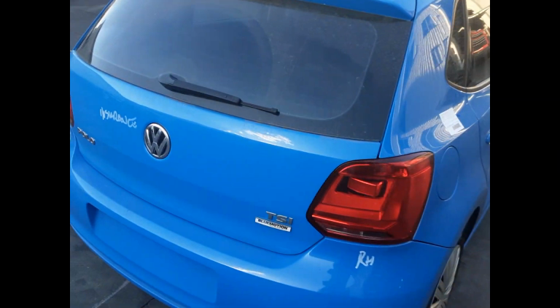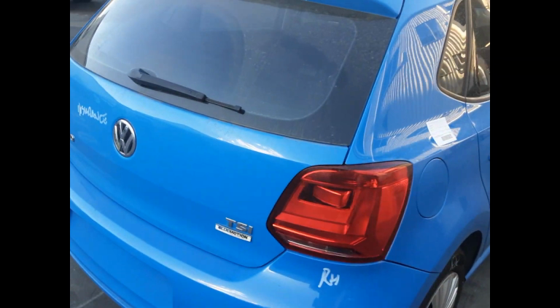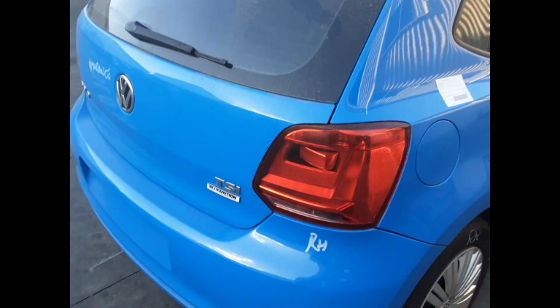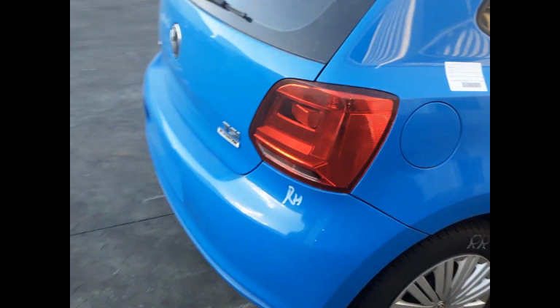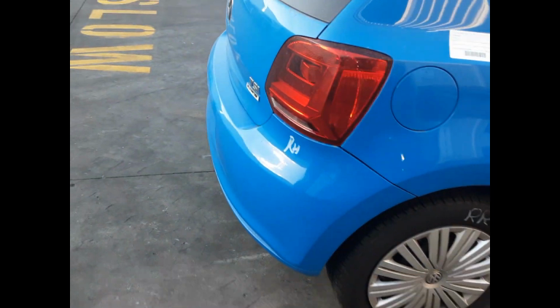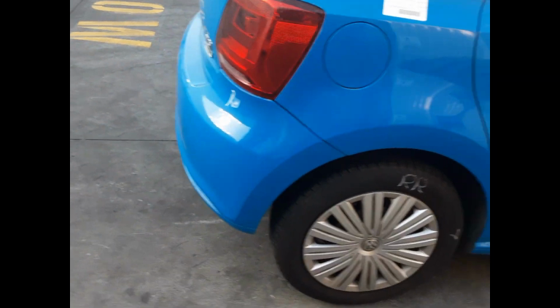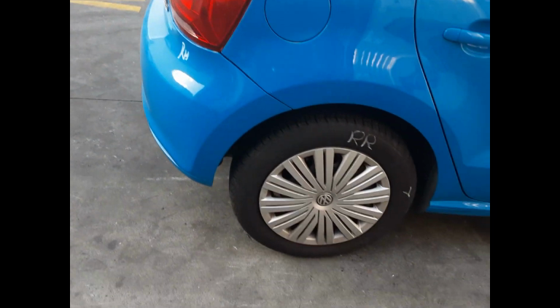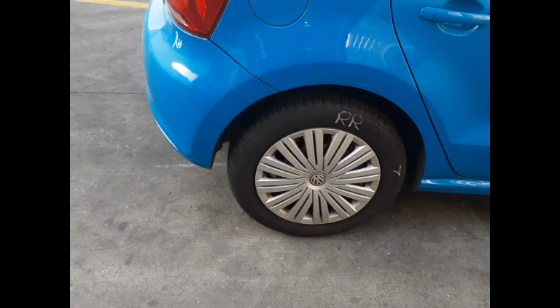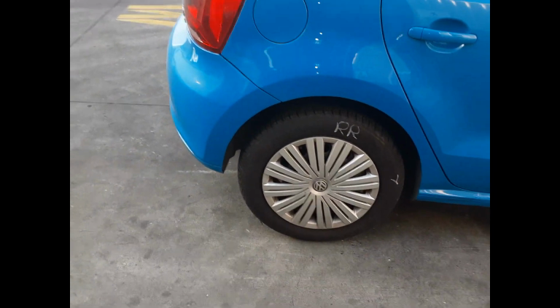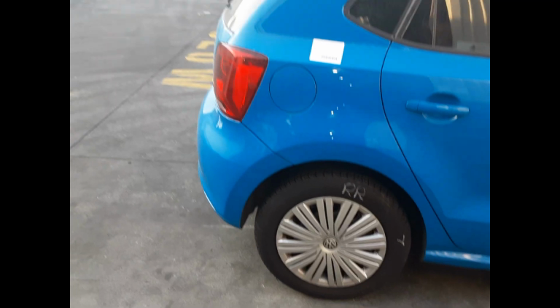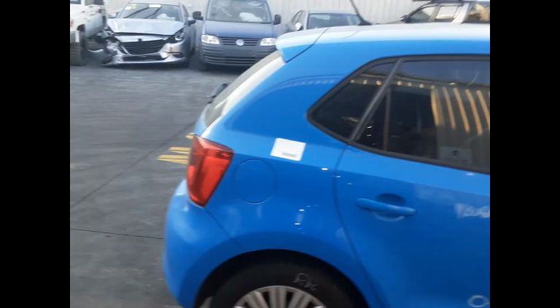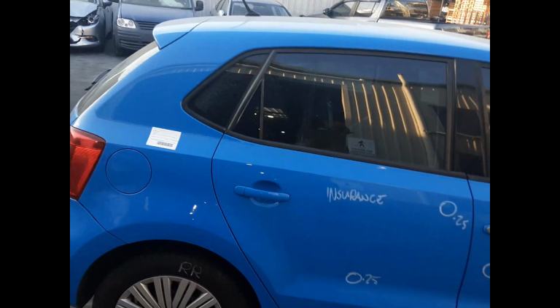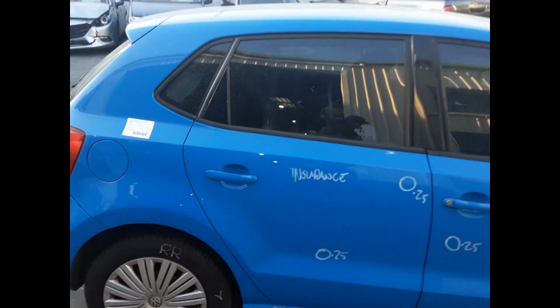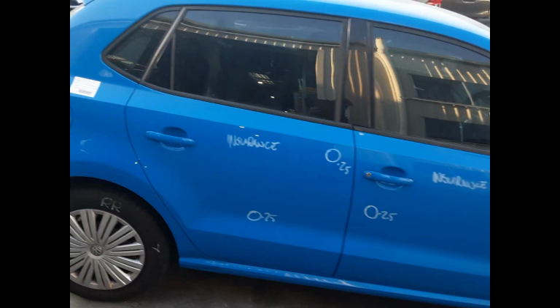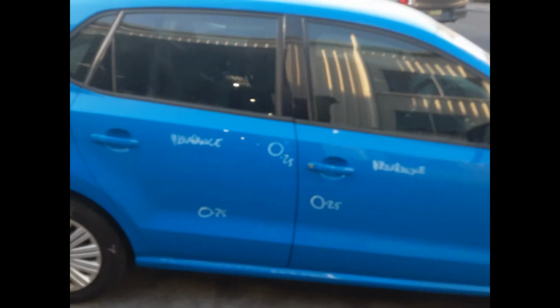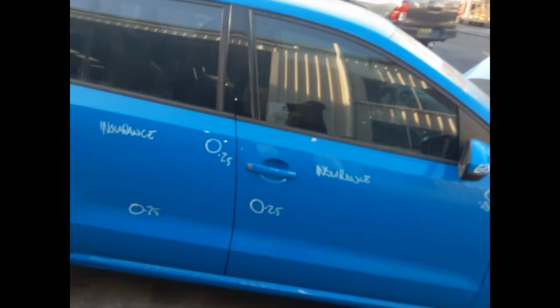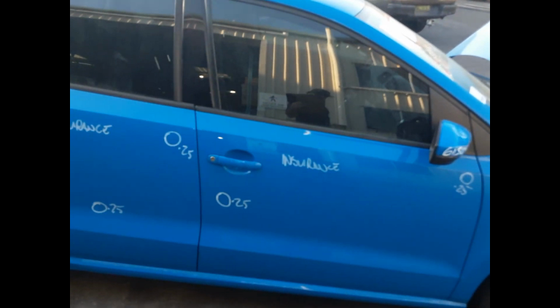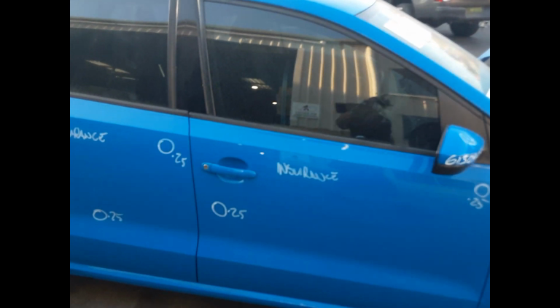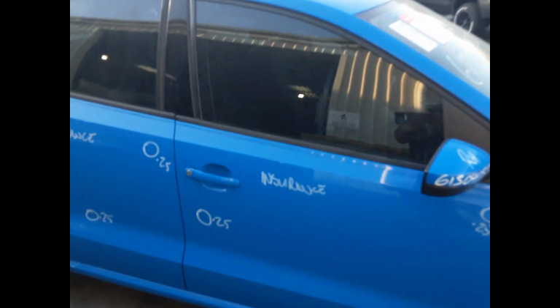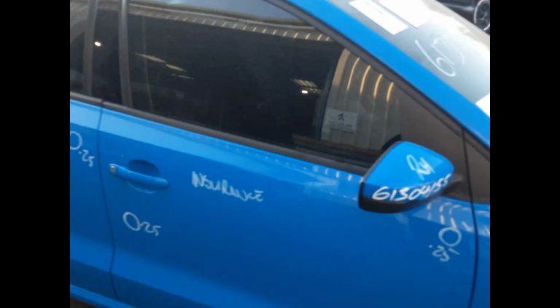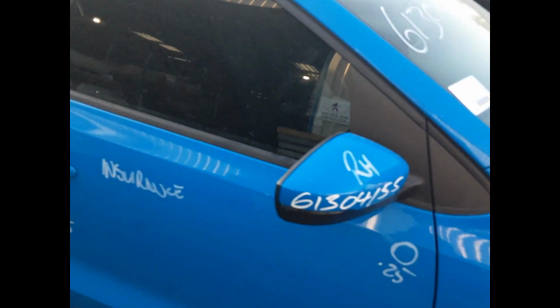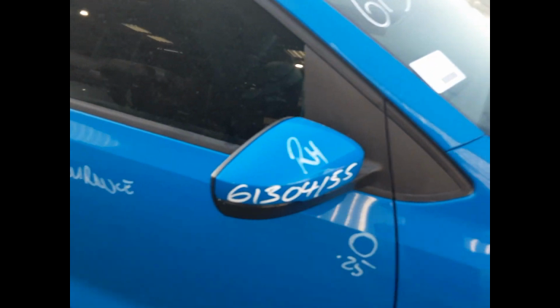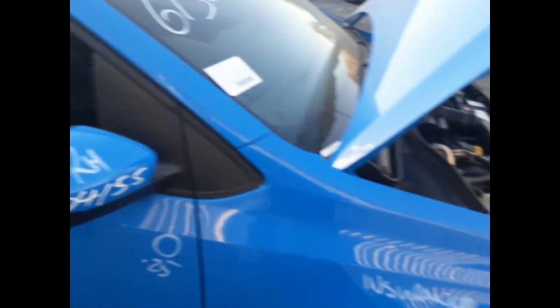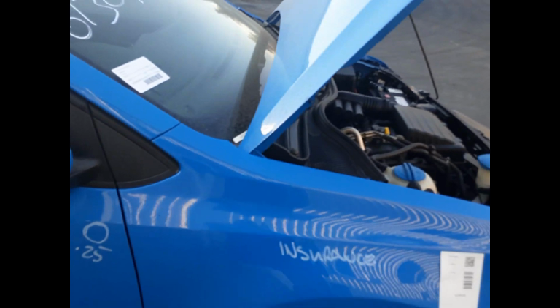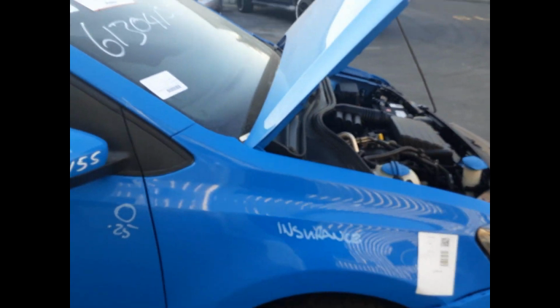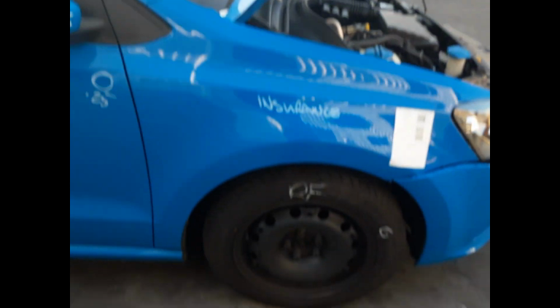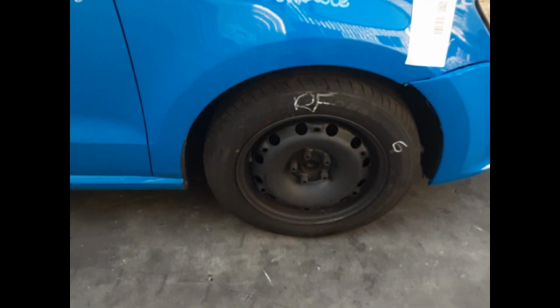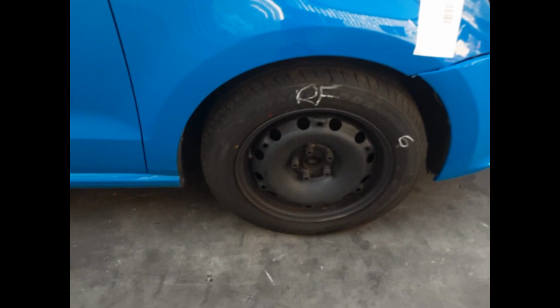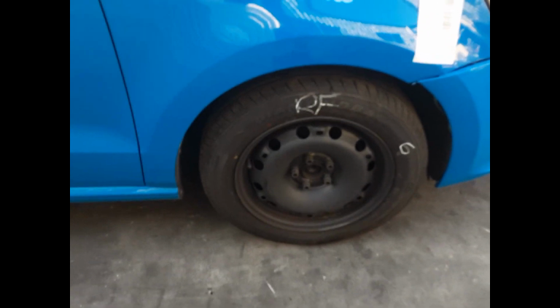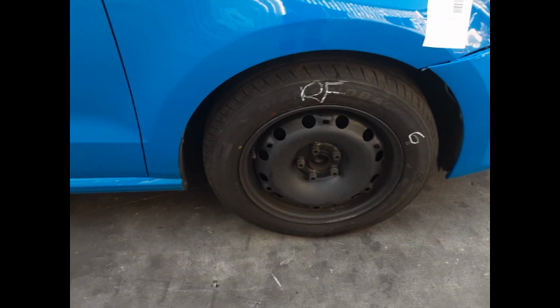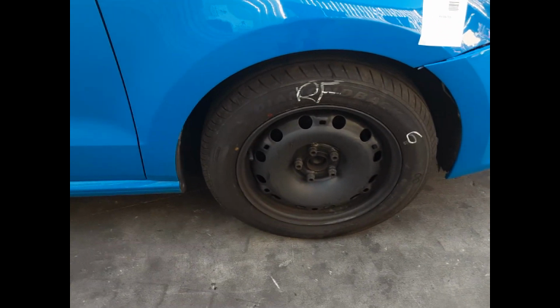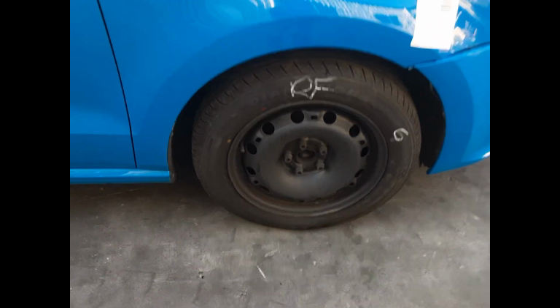Right hand taillight, right rear 15 inch steel rim with a good tyre, right rear door has two small dents, right front door has two small dents, right power door mirror, right guard has no damage and right front 15 inch steel rim with a good tyre.